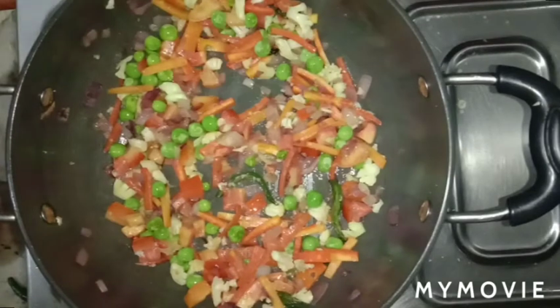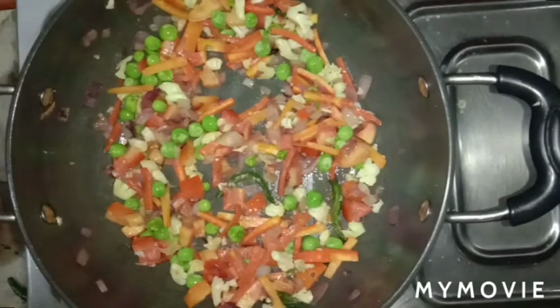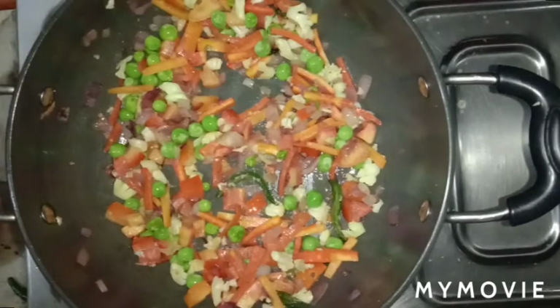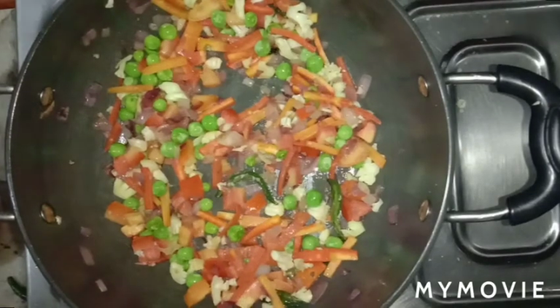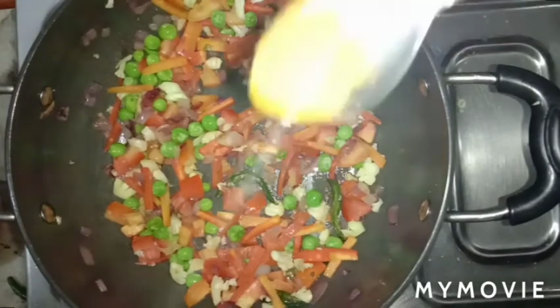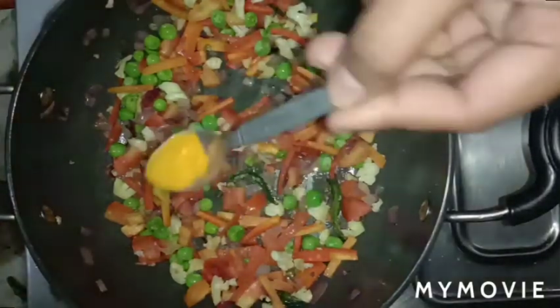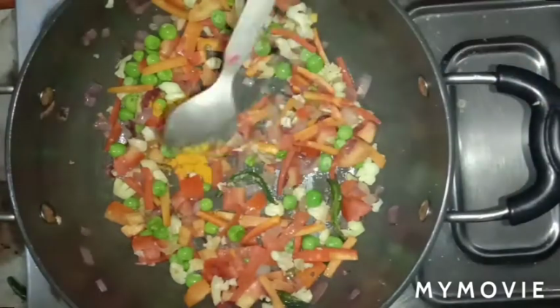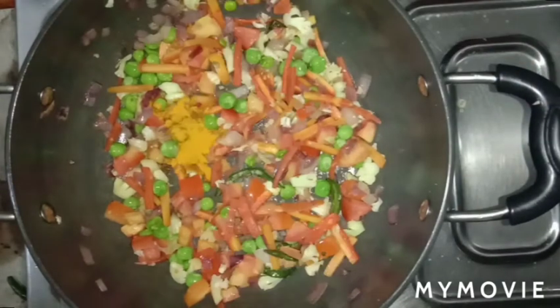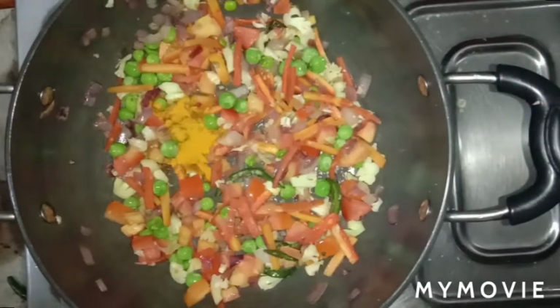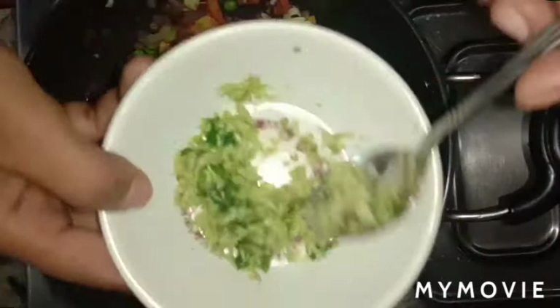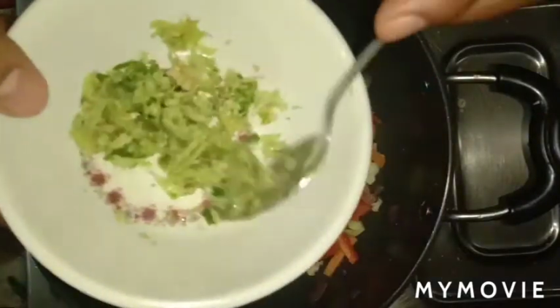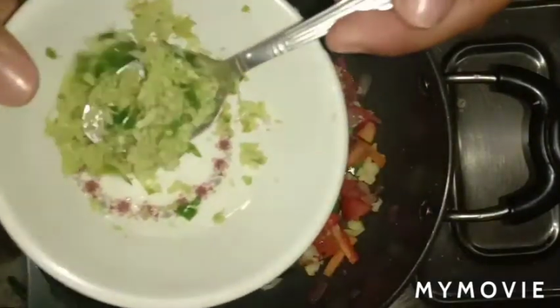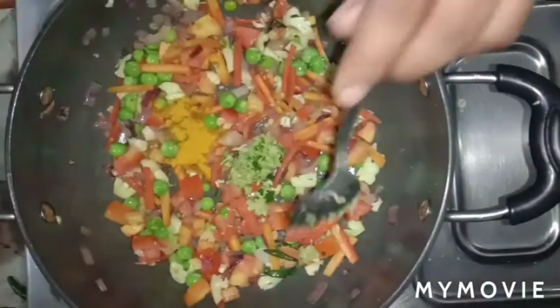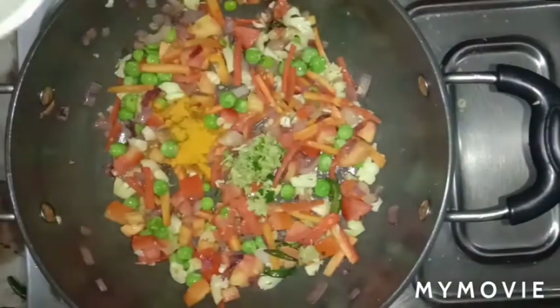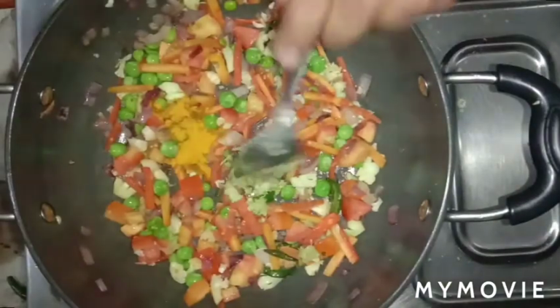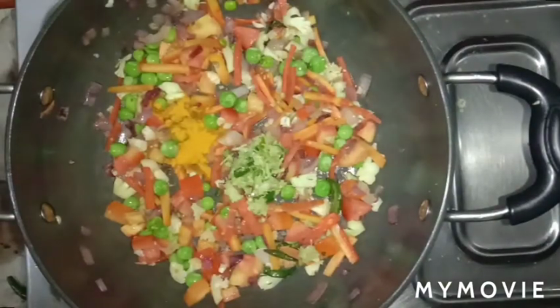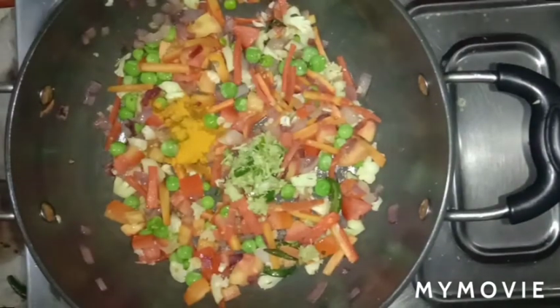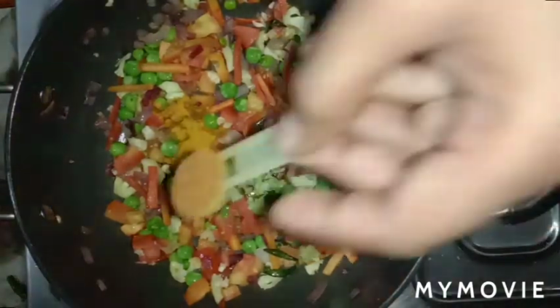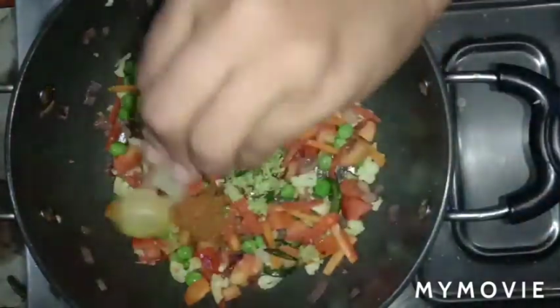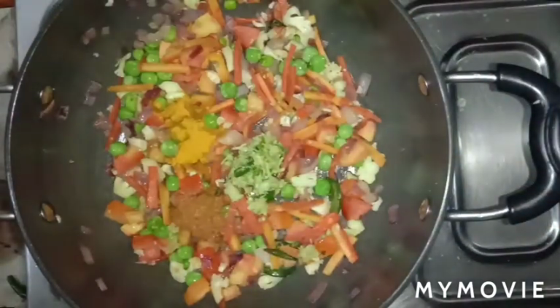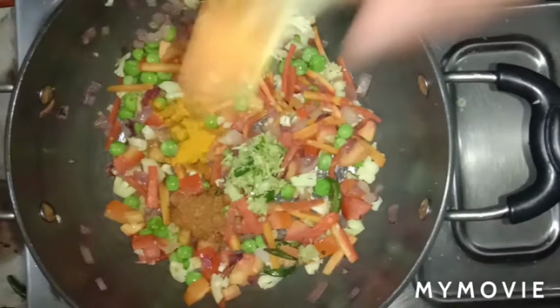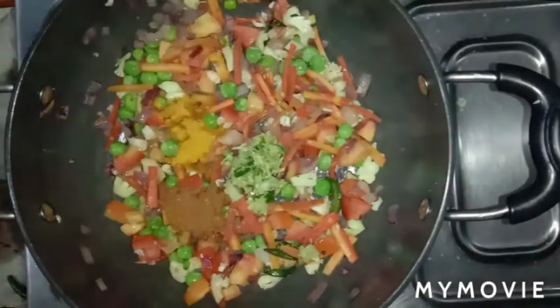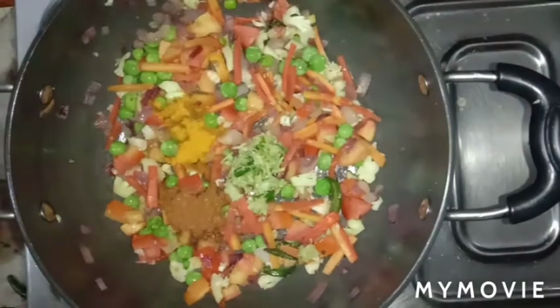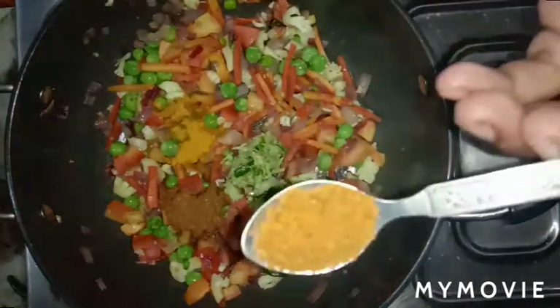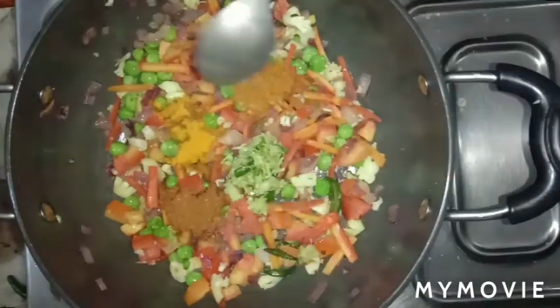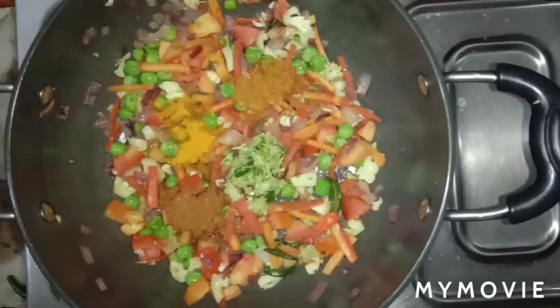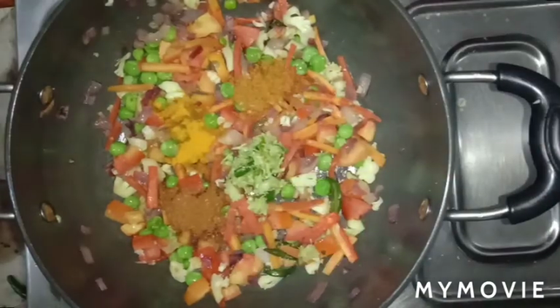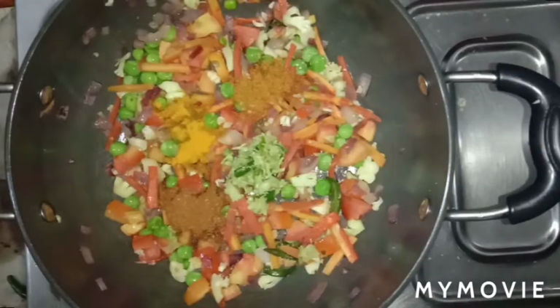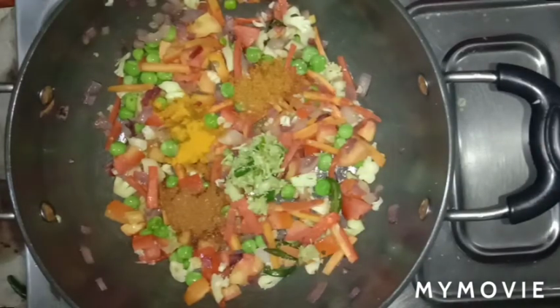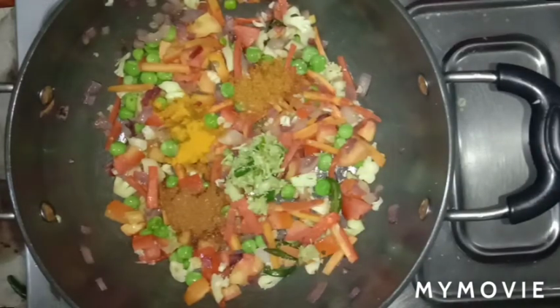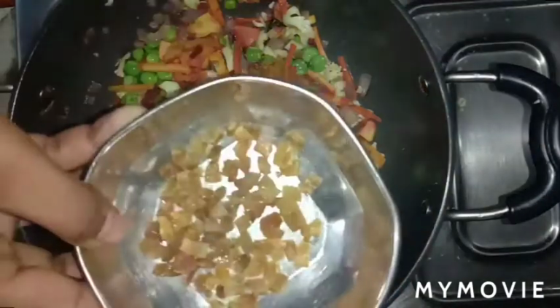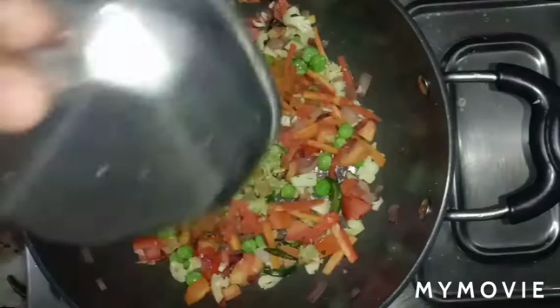Now add 1.5 teaspoon turmeric powder, 1.5 teaspoon ginger-garlic-chilli paste, 1.5 teaspoon masala, and 1.5 teaspoon Maggi masala. Mix everything well.